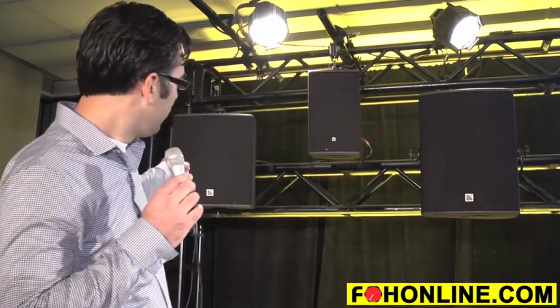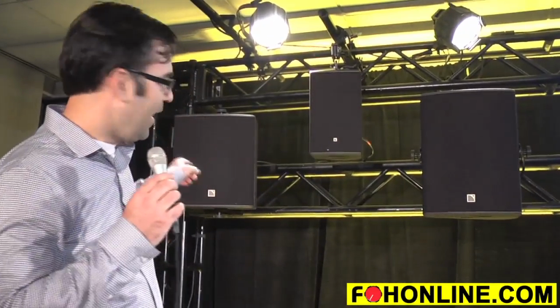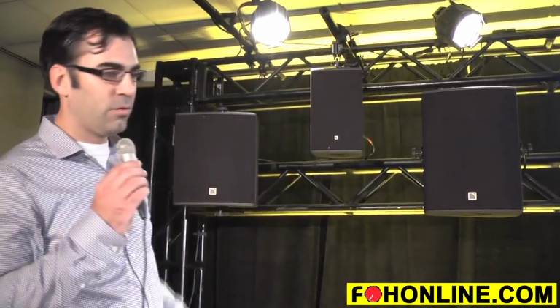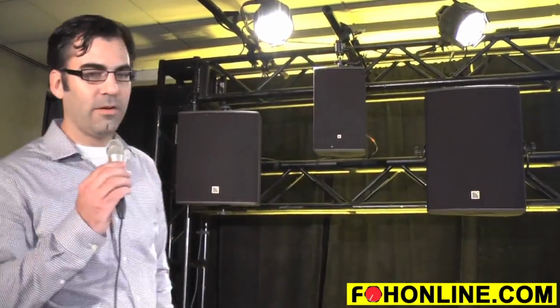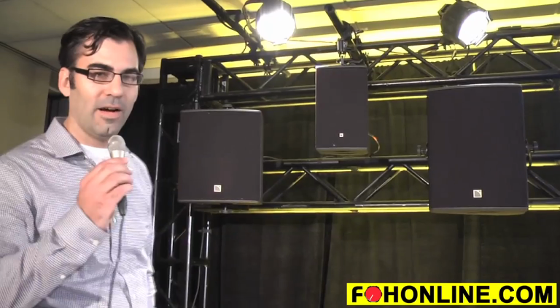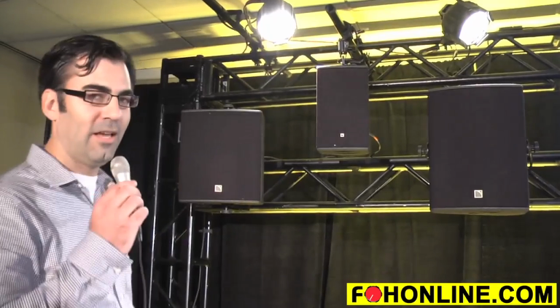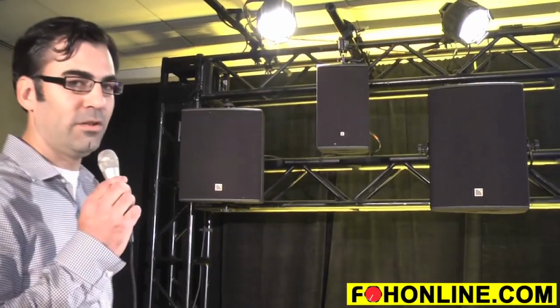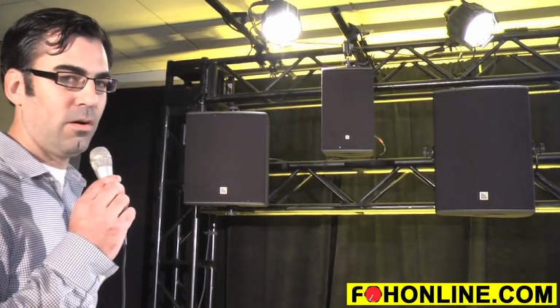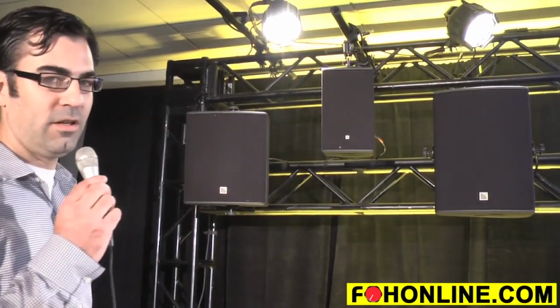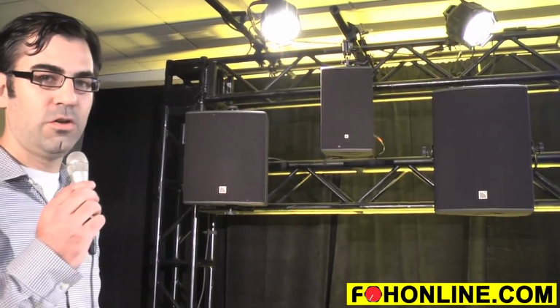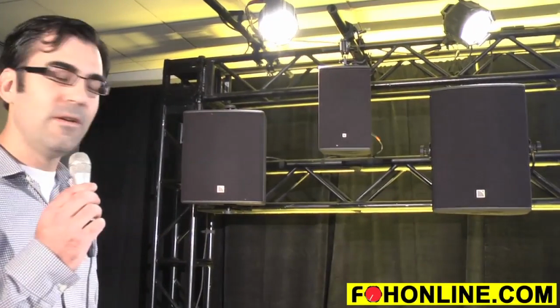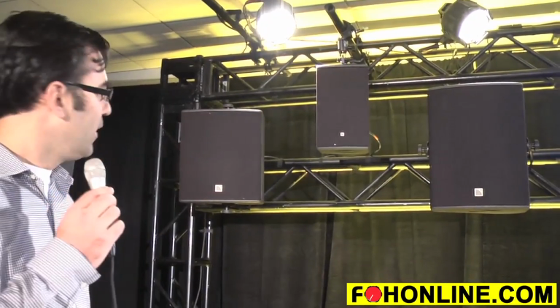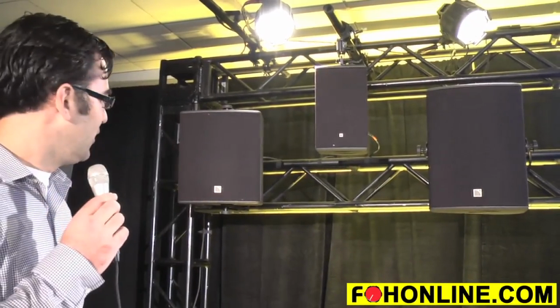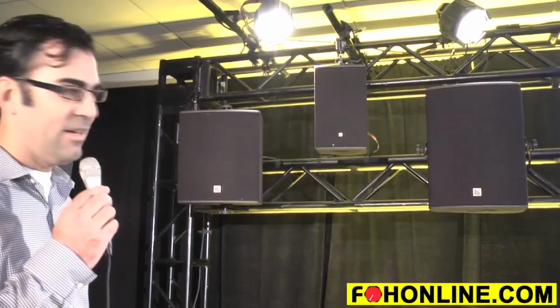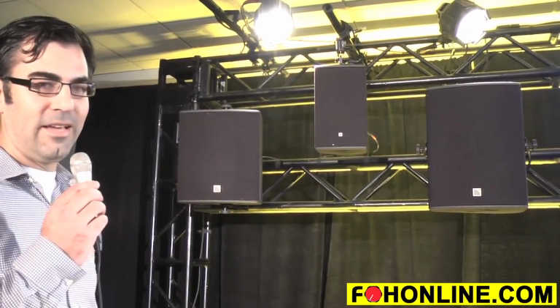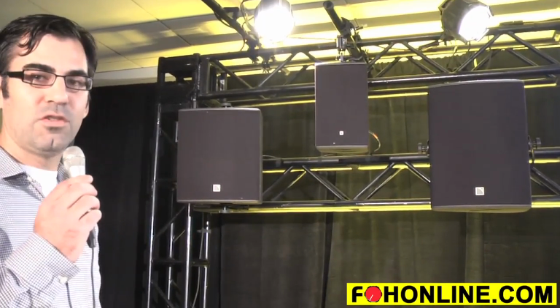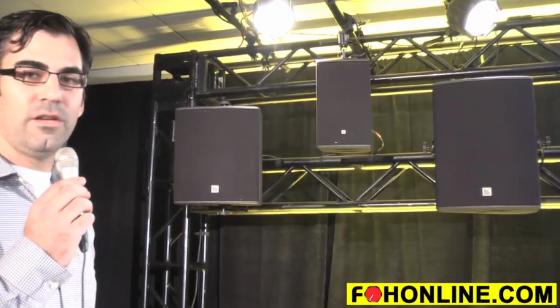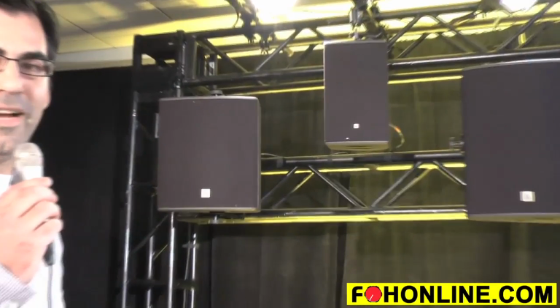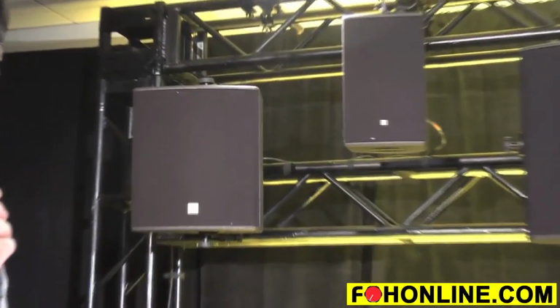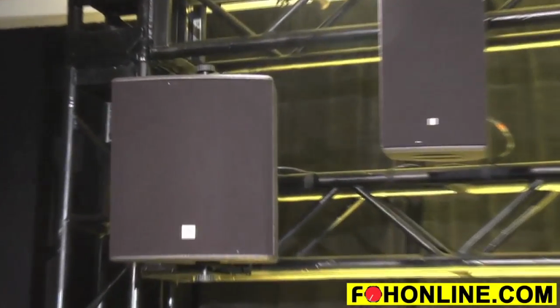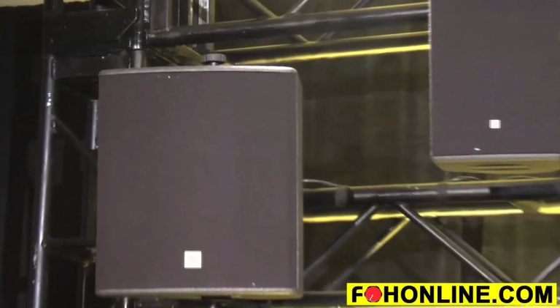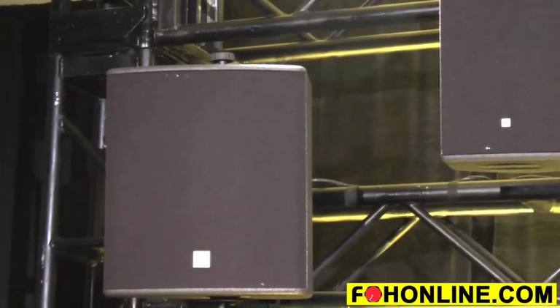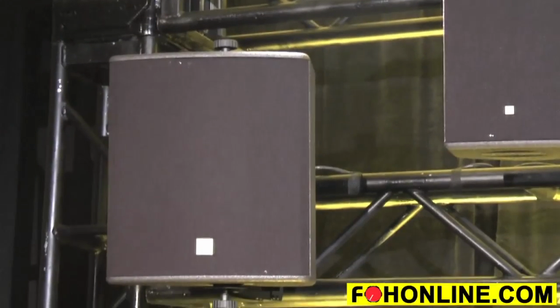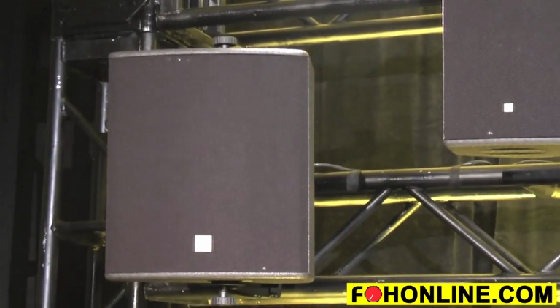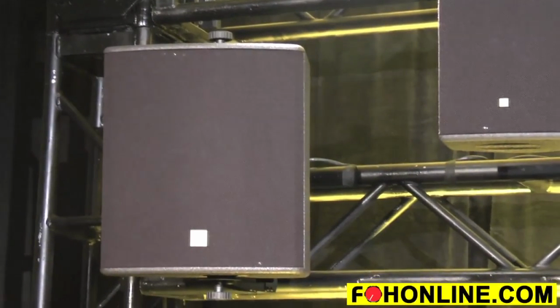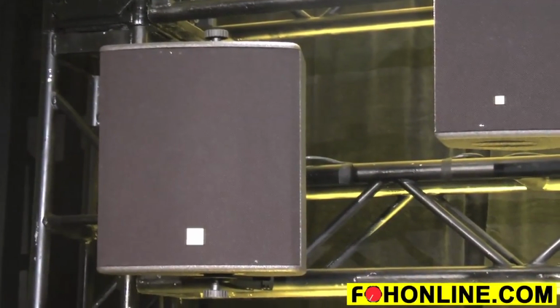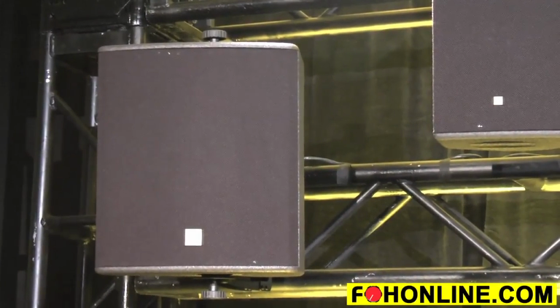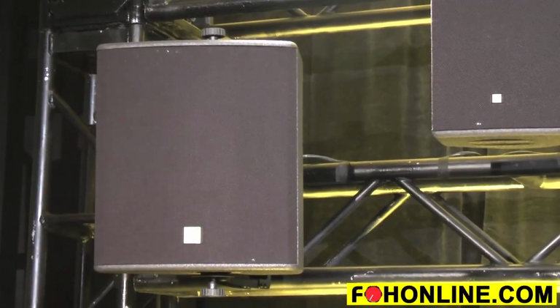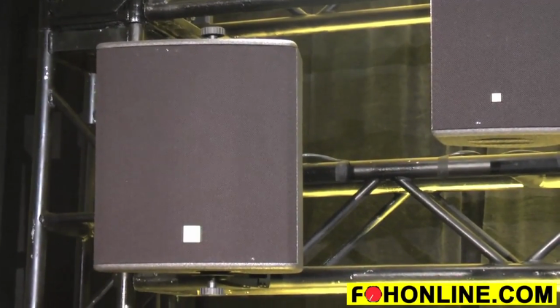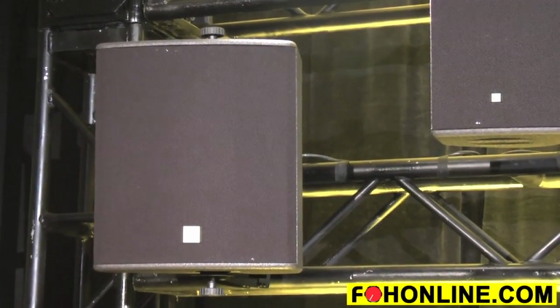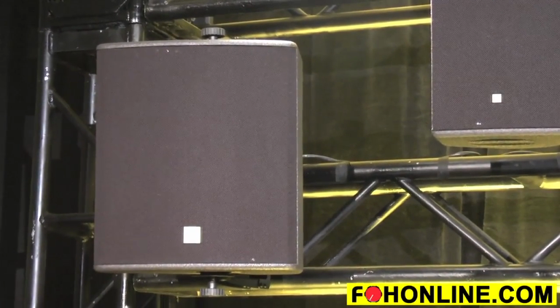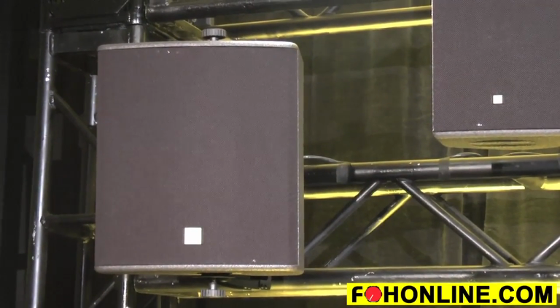The X12 here on my left is a multi-purpose enclosure with an ellipsoidal 90 by 60 pattern. It goes down to 59 hertz and does 134 dB at 1 meter.